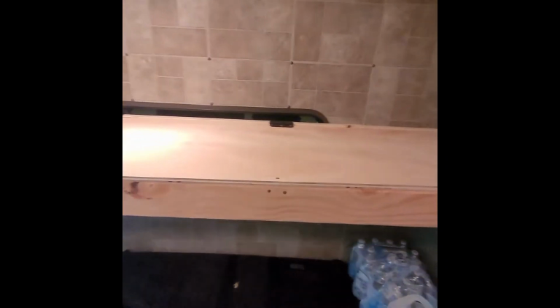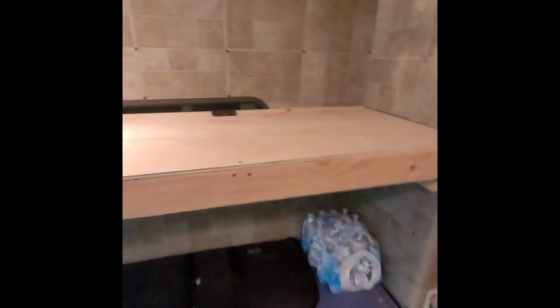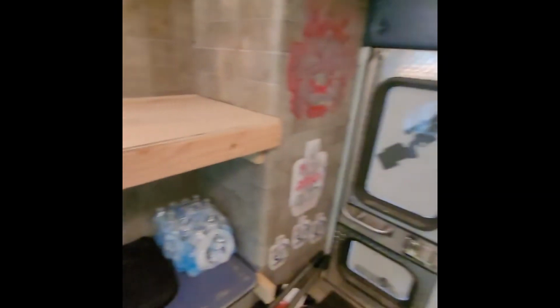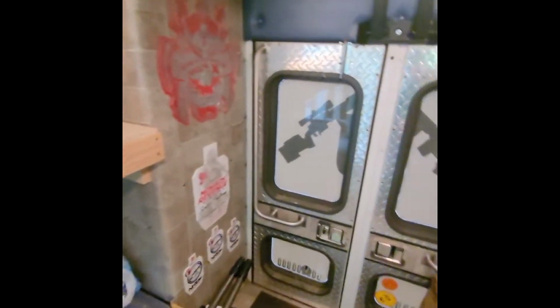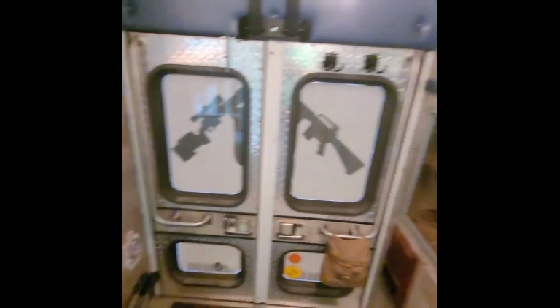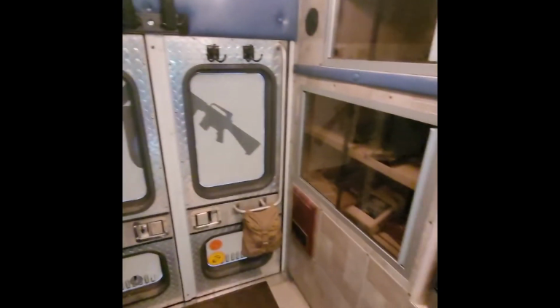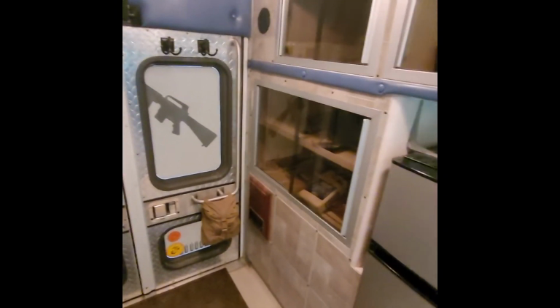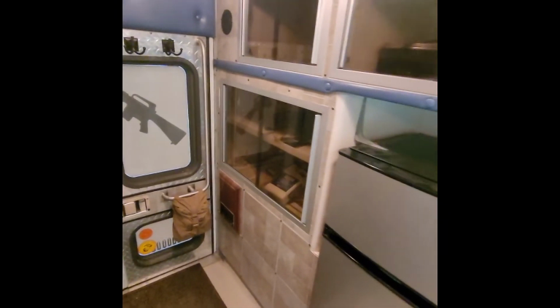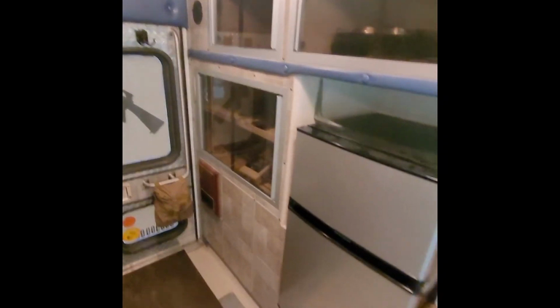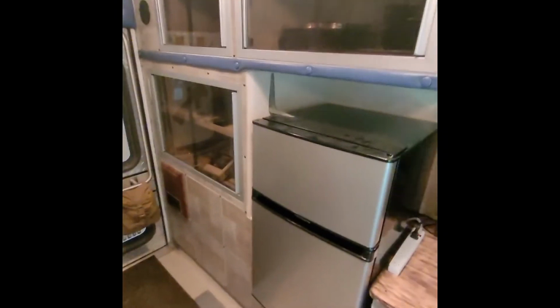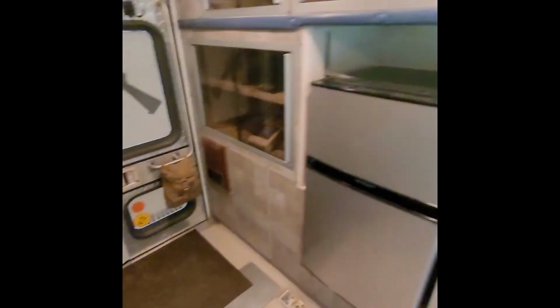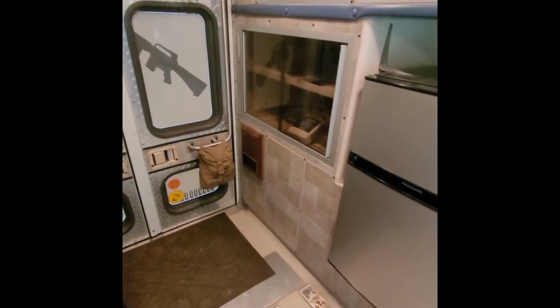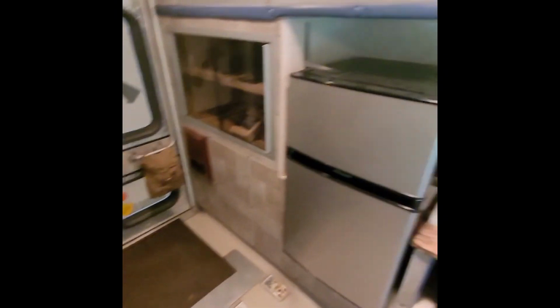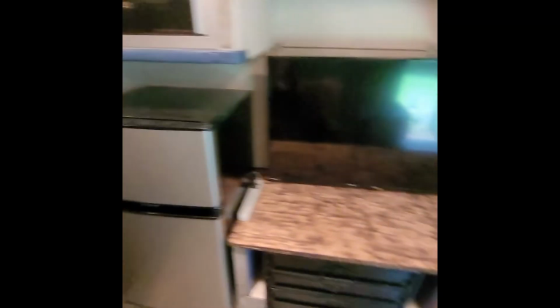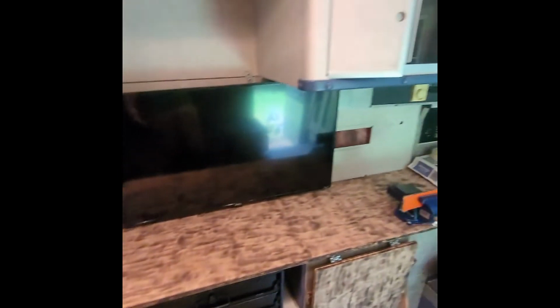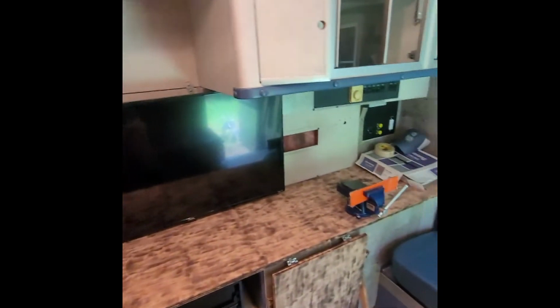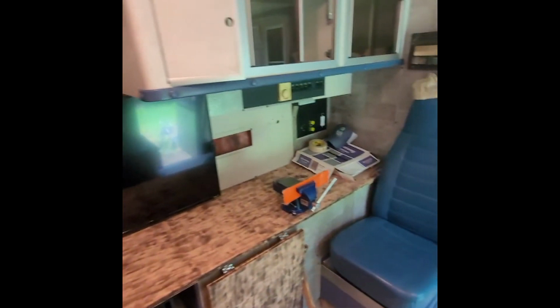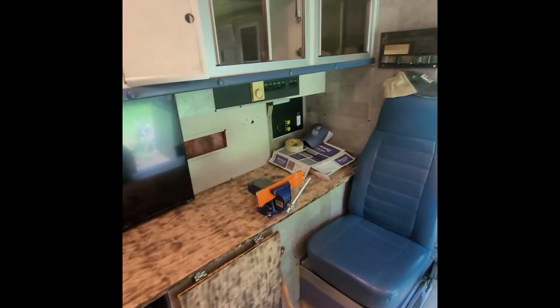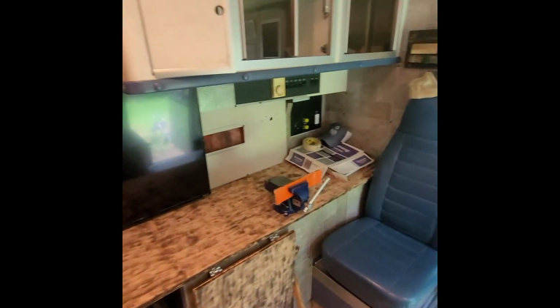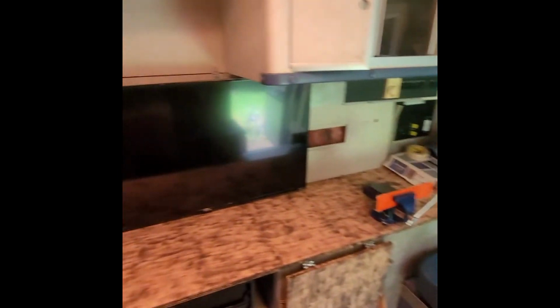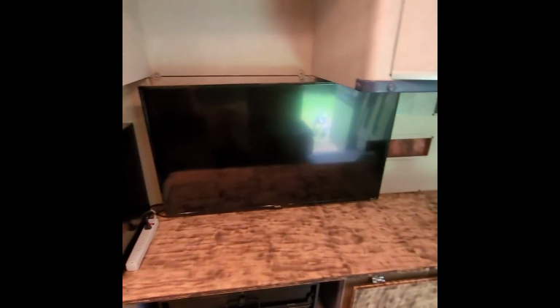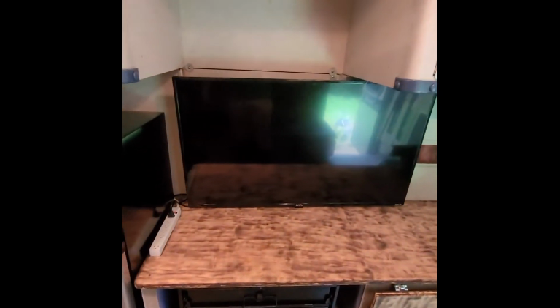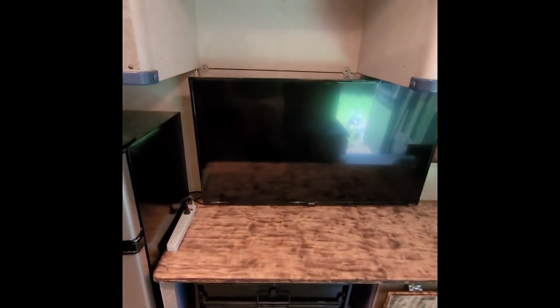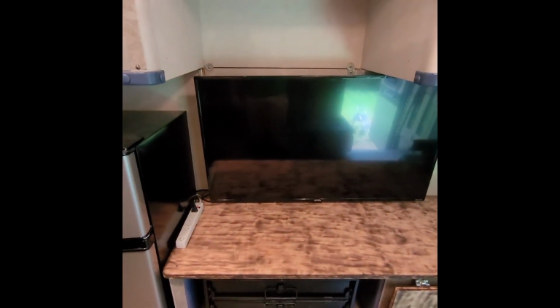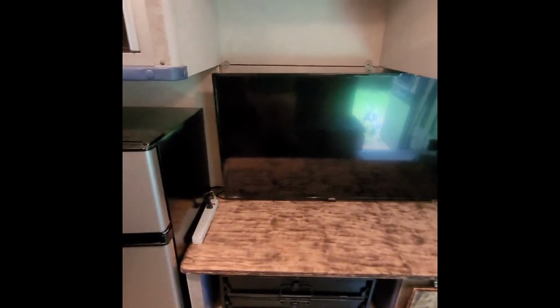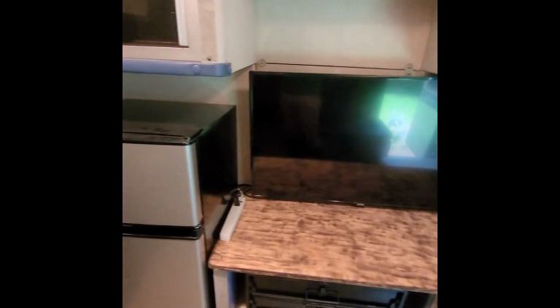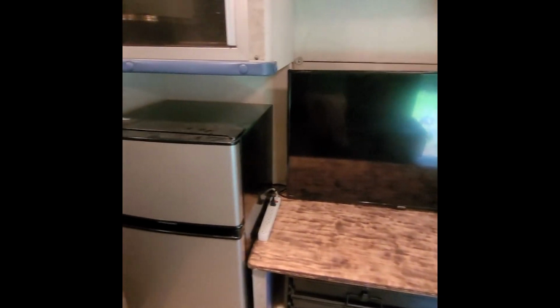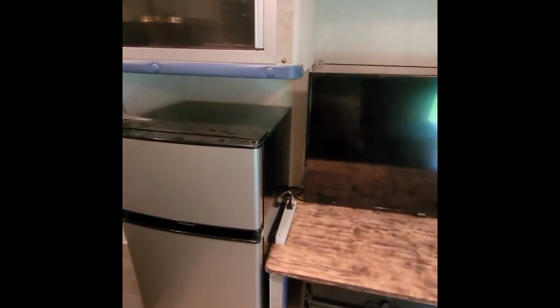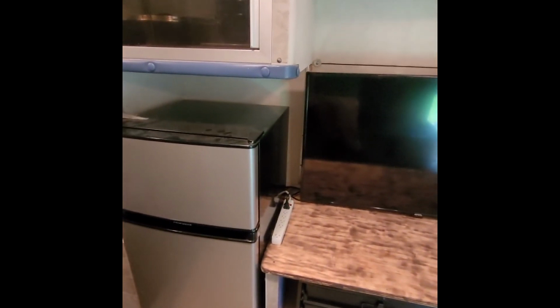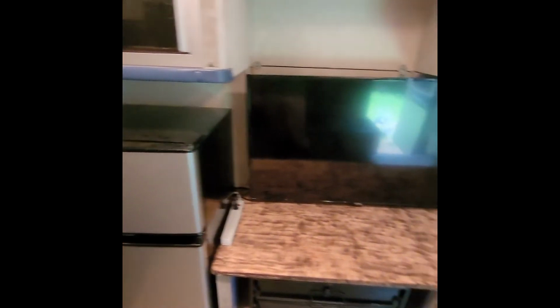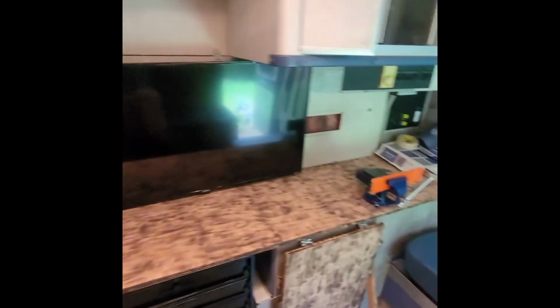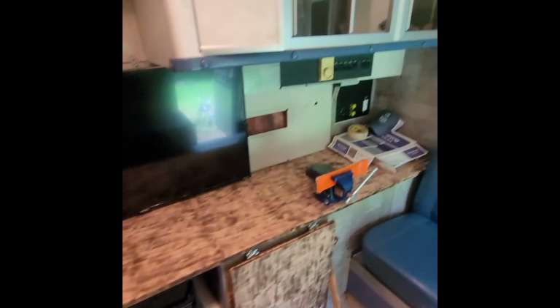If you guys have any questions let me know, or if you have any suggestions — I'm still in the middle of the conversion, putting the backsplash in, you can see it kind of just cuts off and I've still got to finish all that. Let me know in the comments and I'll get back to you. Hope you guys enjoyed the tour. Have a good one.